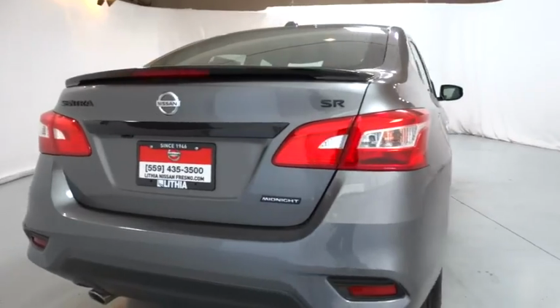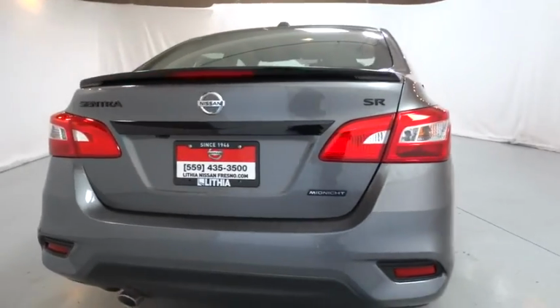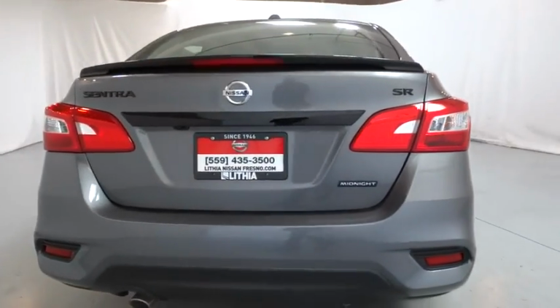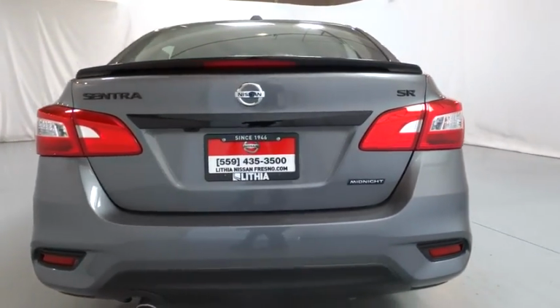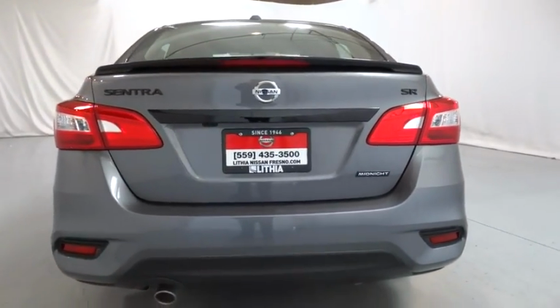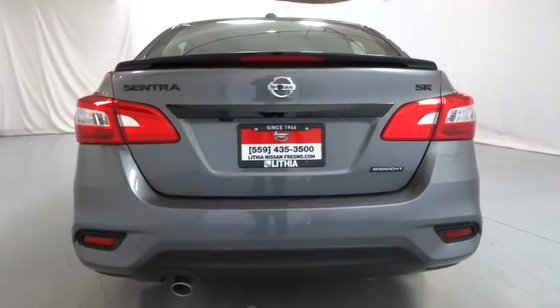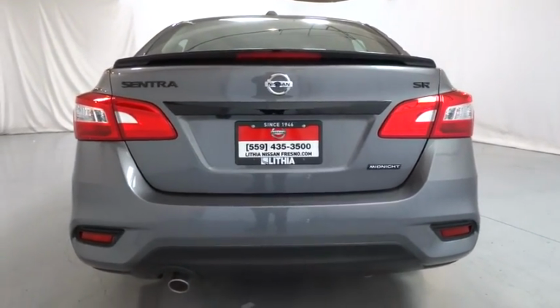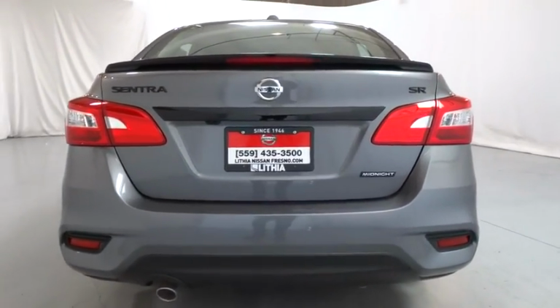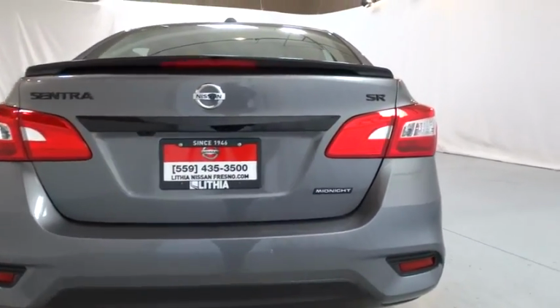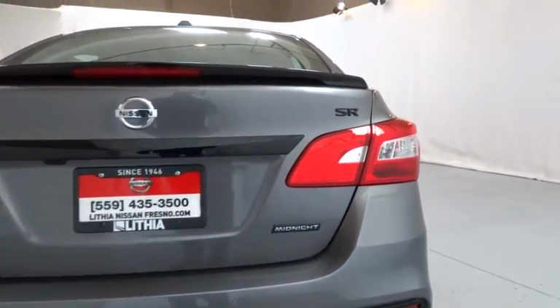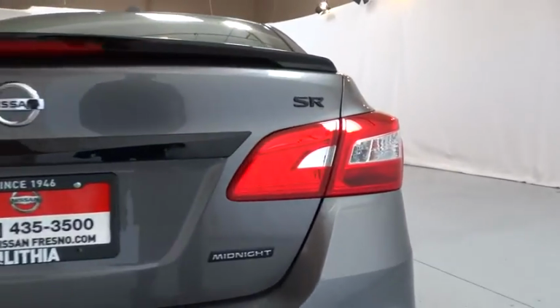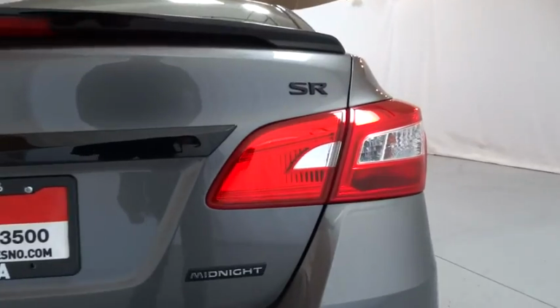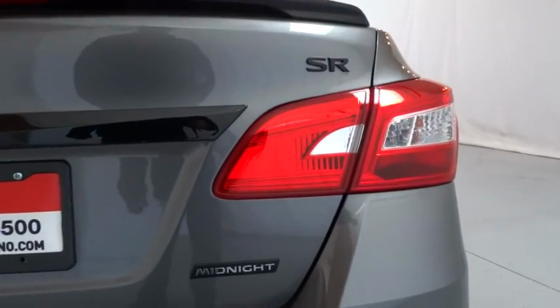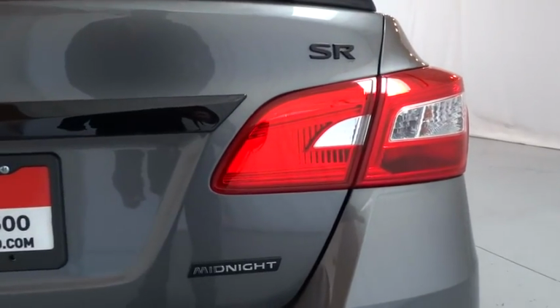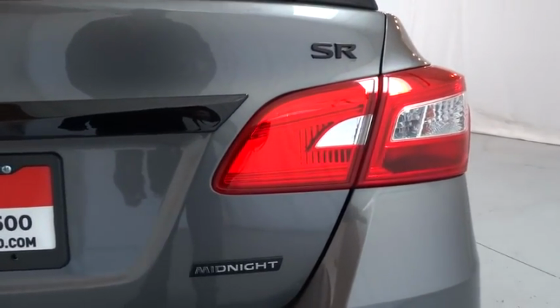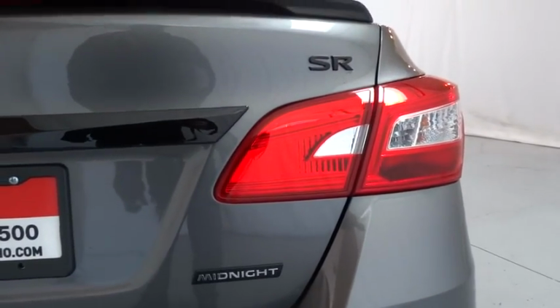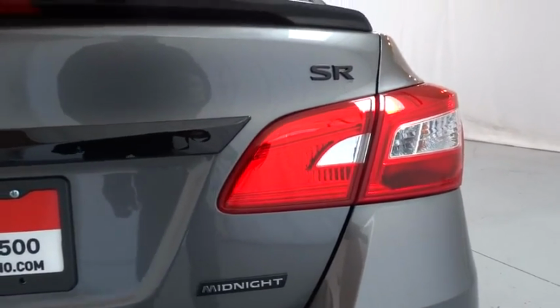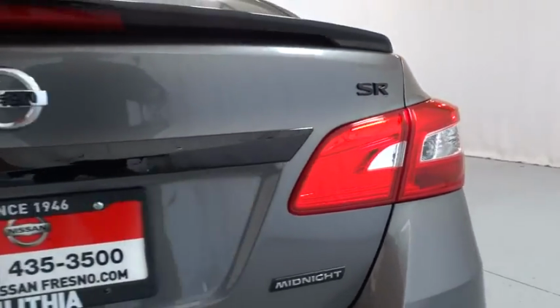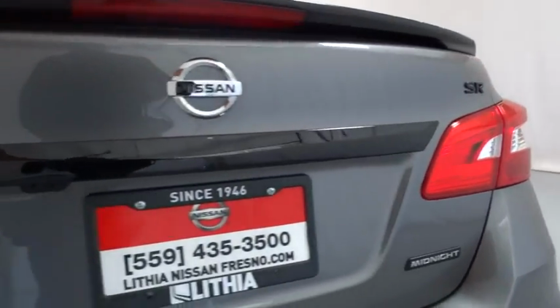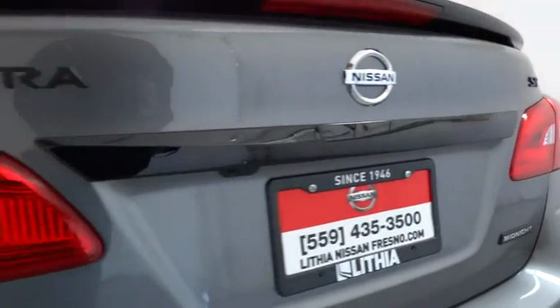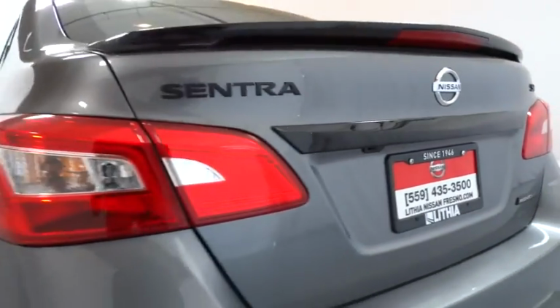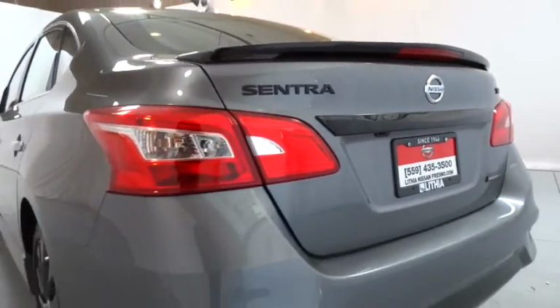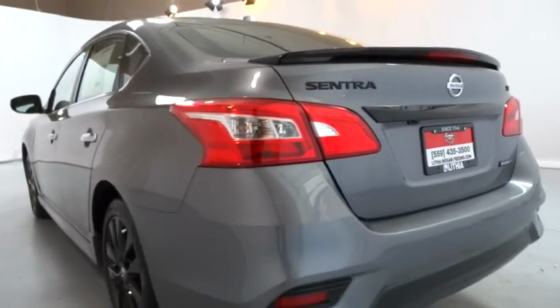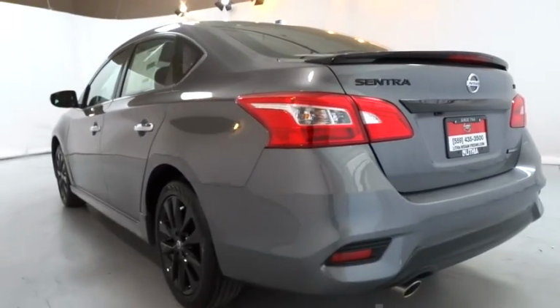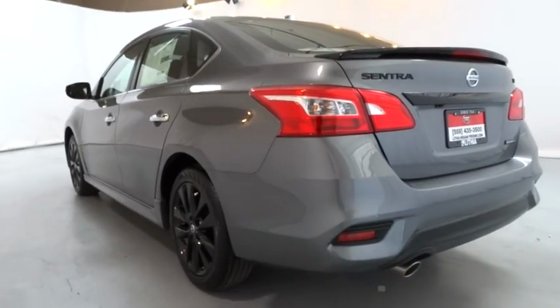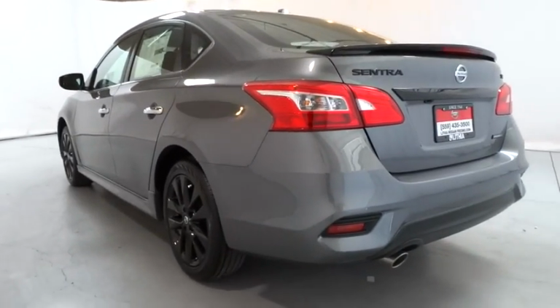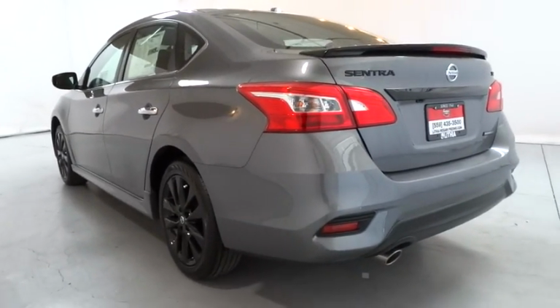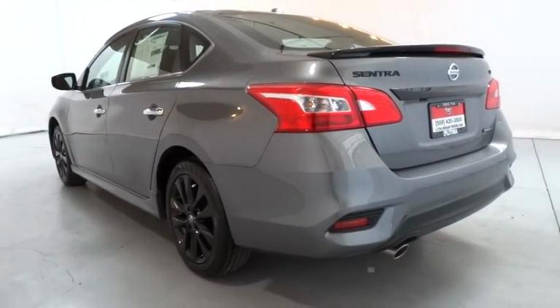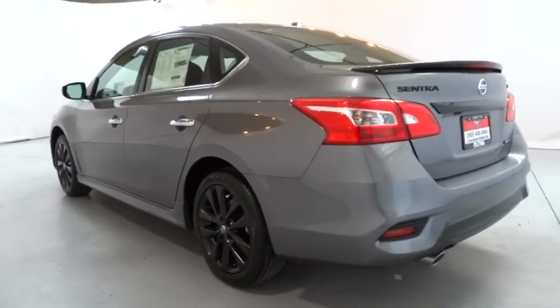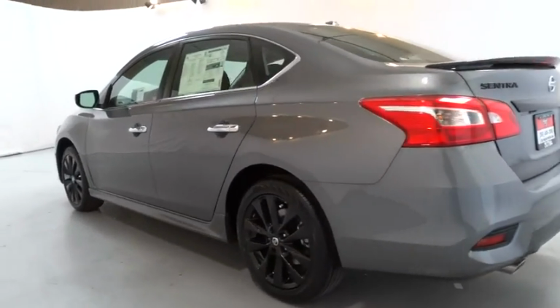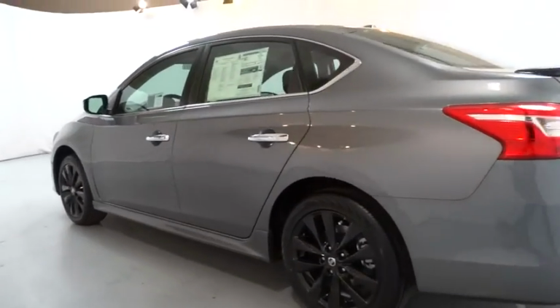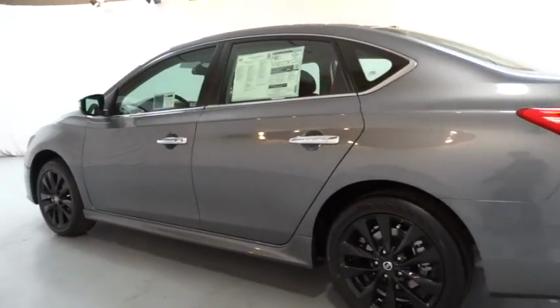Backup camera, keyless entry, navigation system, leather-wrapped steering wheel, Bluetooth, adjustable steering wheel, power steering, cruise control, ABS four-wheel, keyless start, four-wheel disc brakes, auto-off headlights, AM-FM stereo radio.